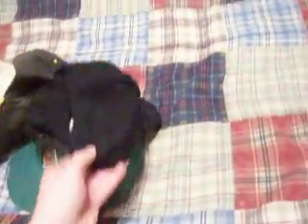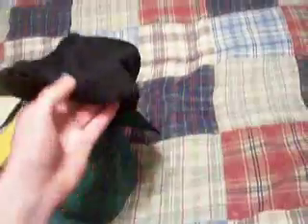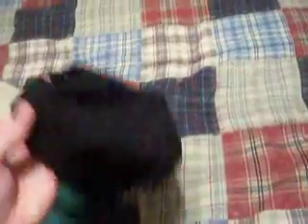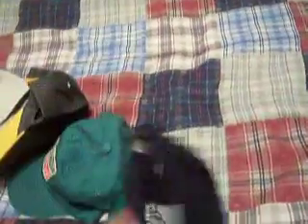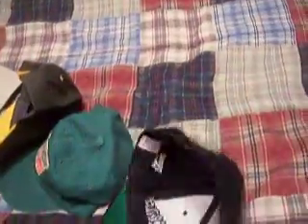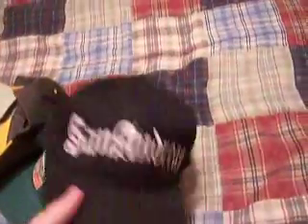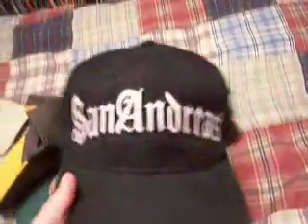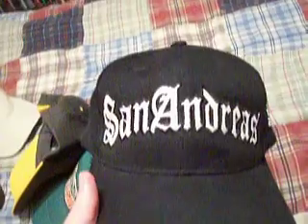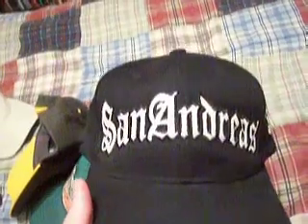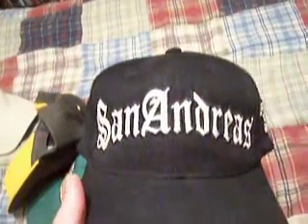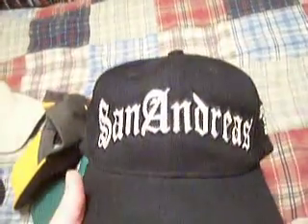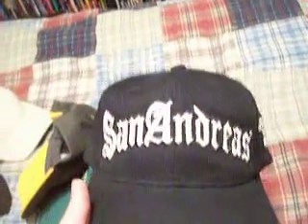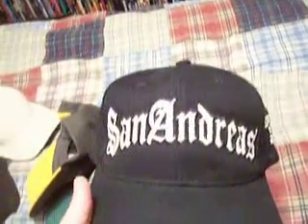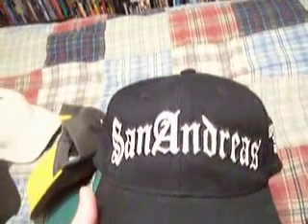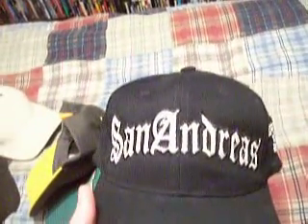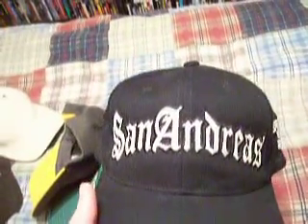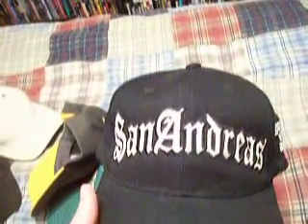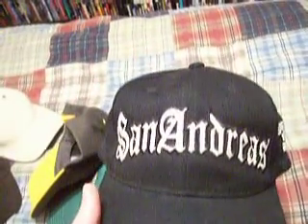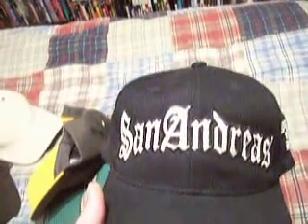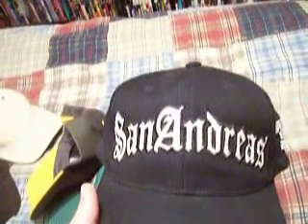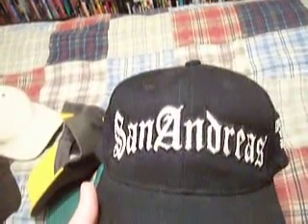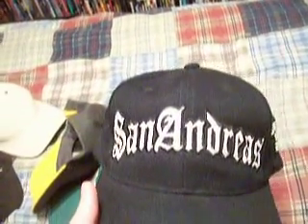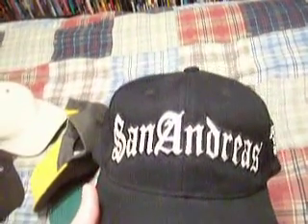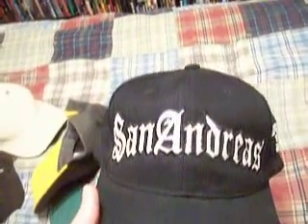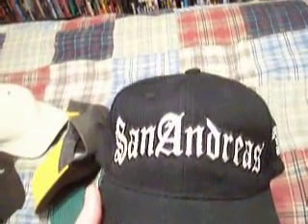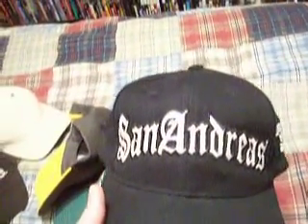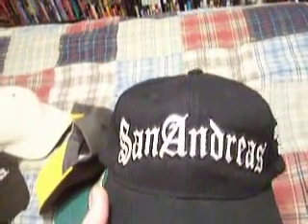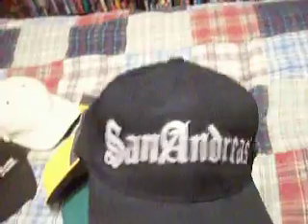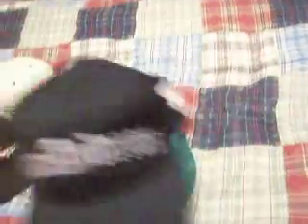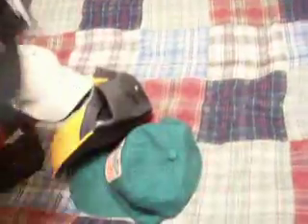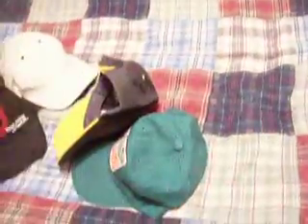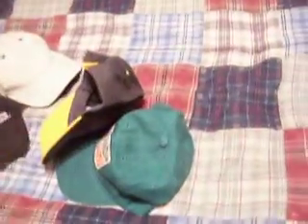Here's another Rockstar hat — this is a San Andreas hat. I also won this from a Grand Theft Auto San Andreas contest. I also won a BMX bike from that contest, which is in my garage.